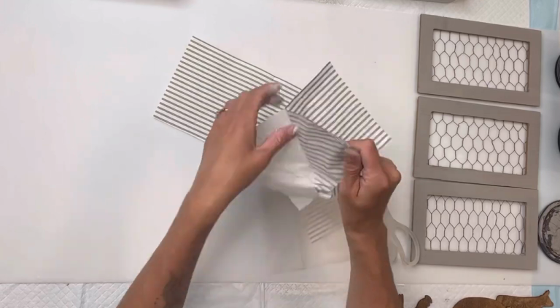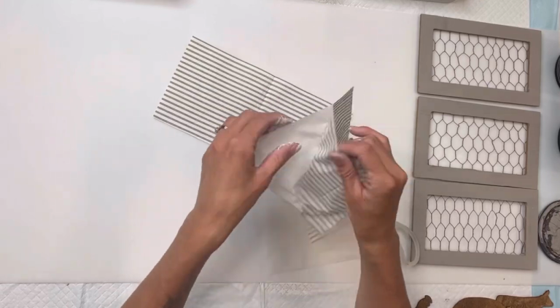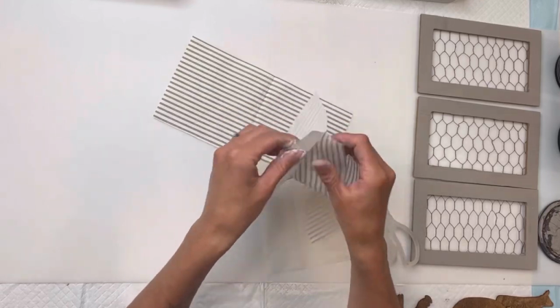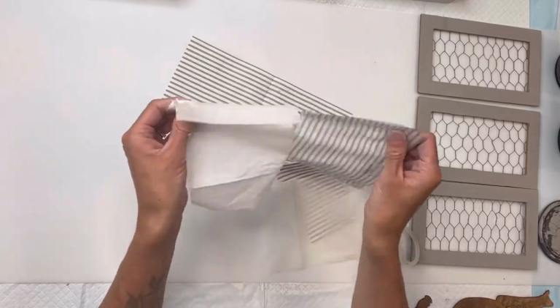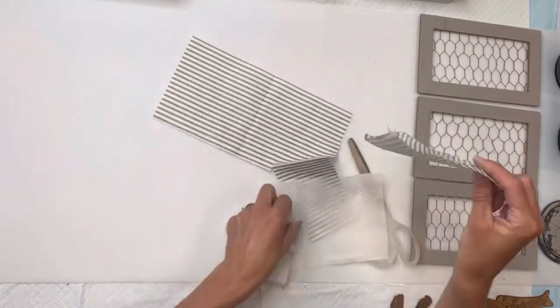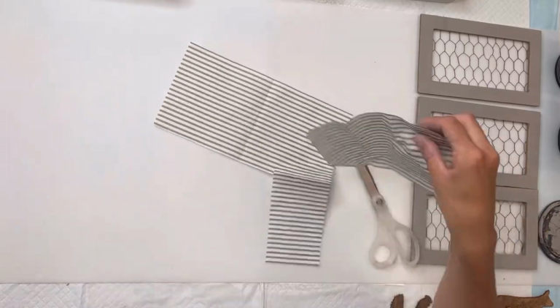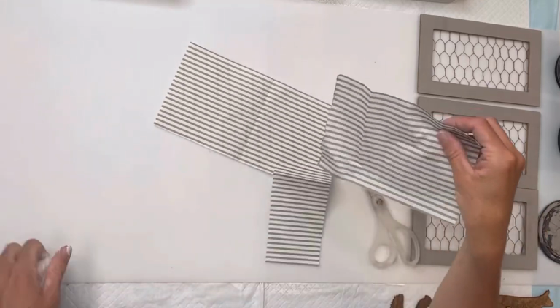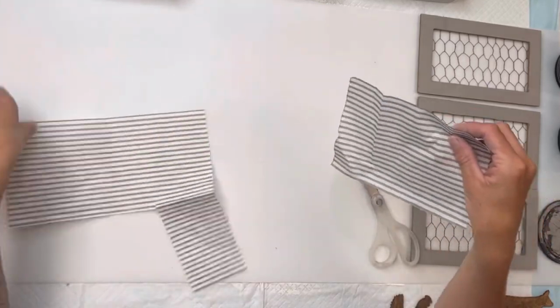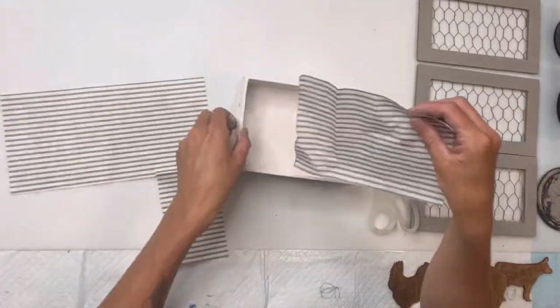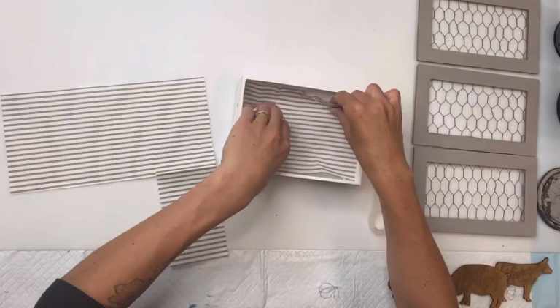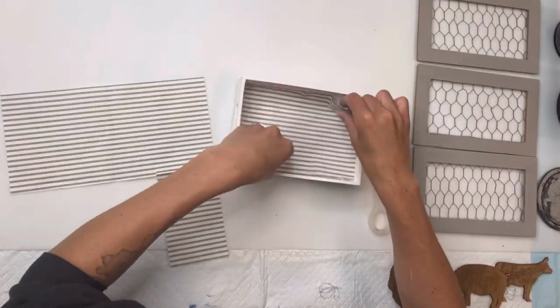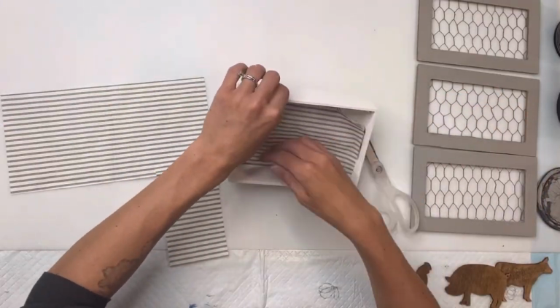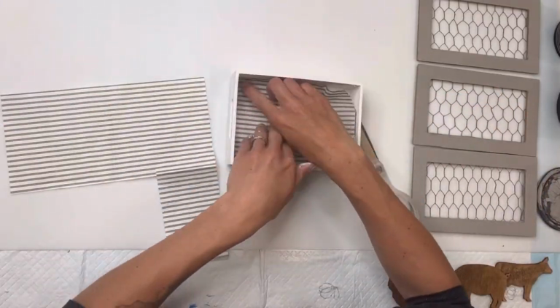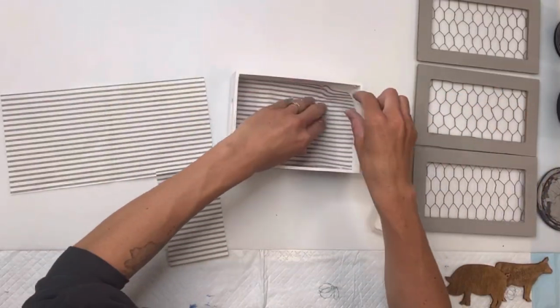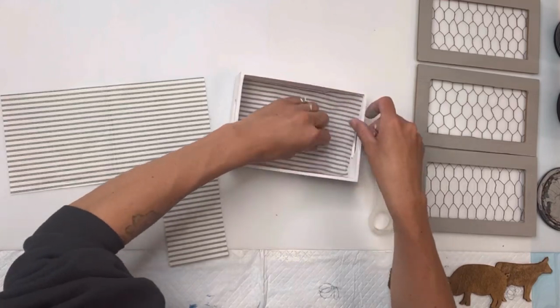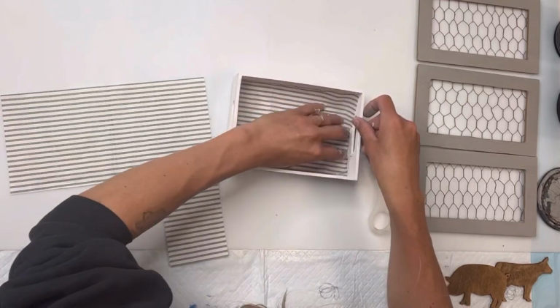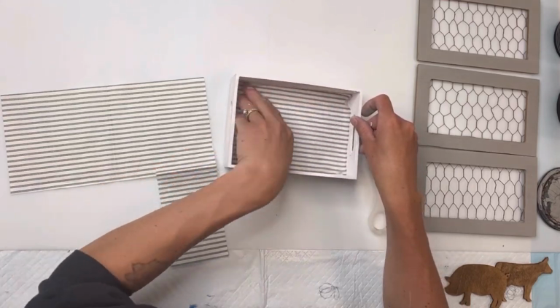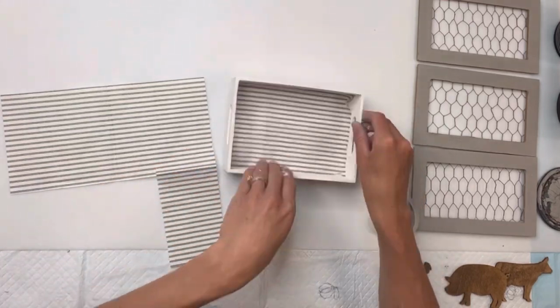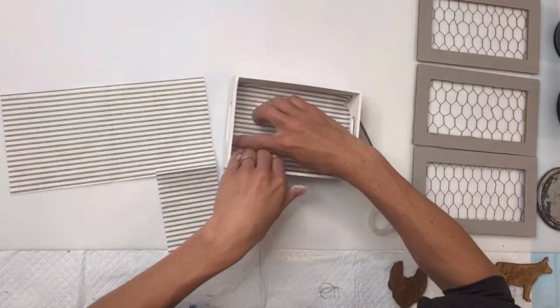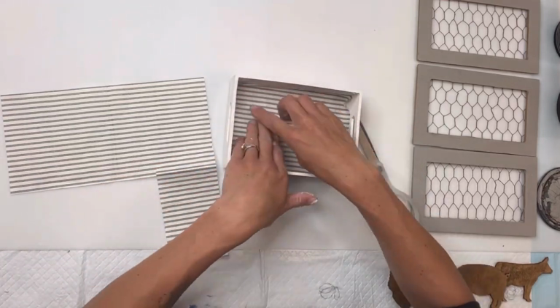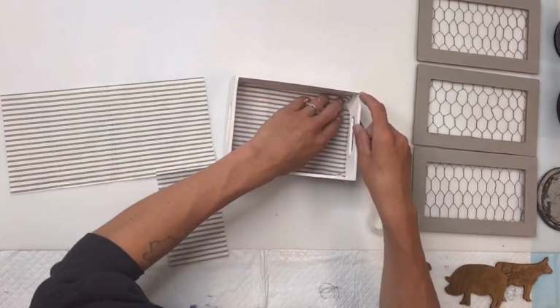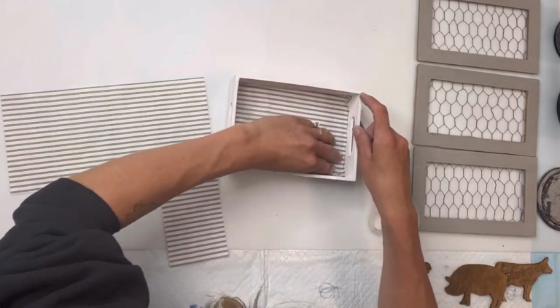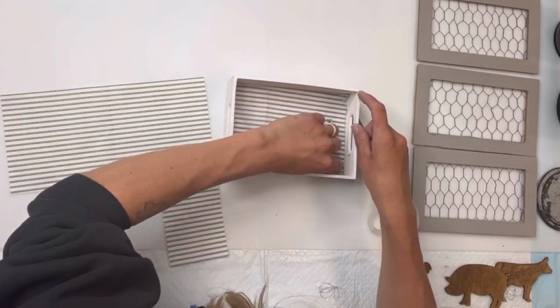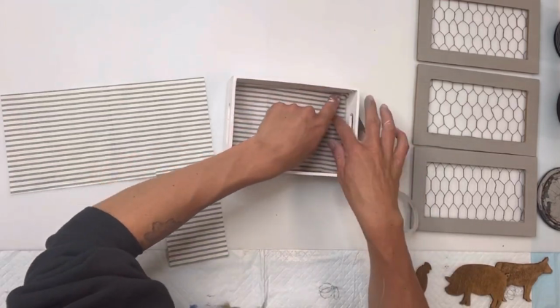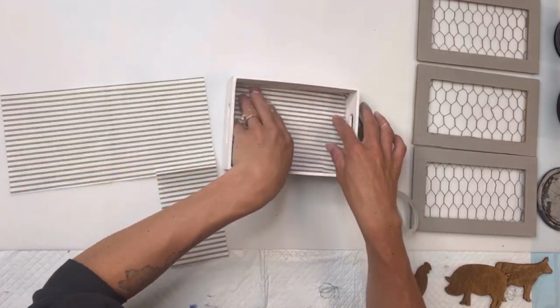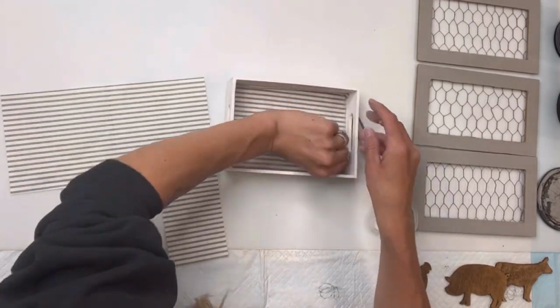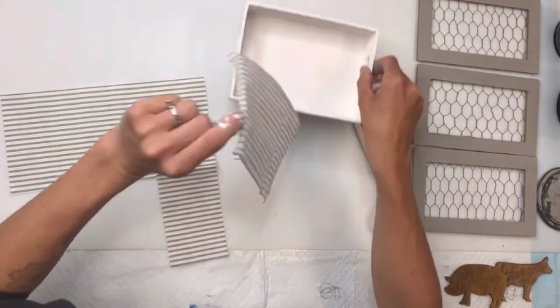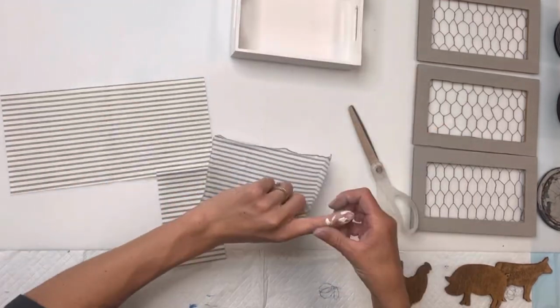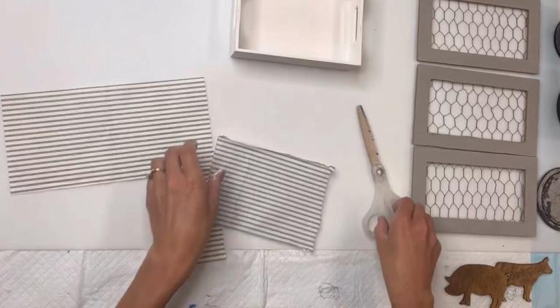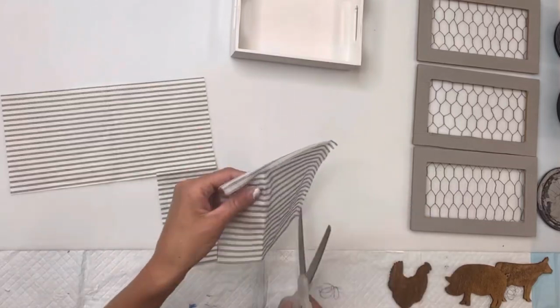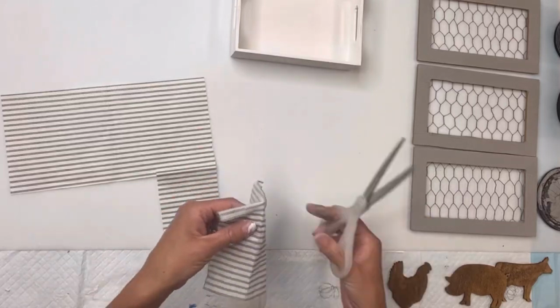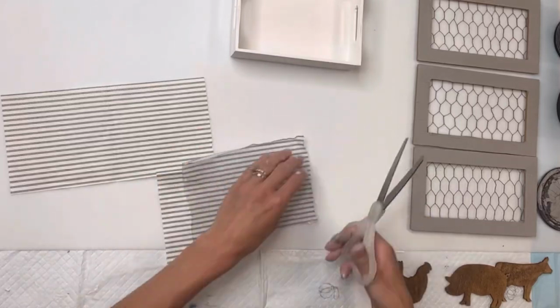You want to make sure you remove all layers before you decoupage. Then I'm going to place that inside the tray, and I want to make sure I get it as close to the size of the inside of the tray as I can.